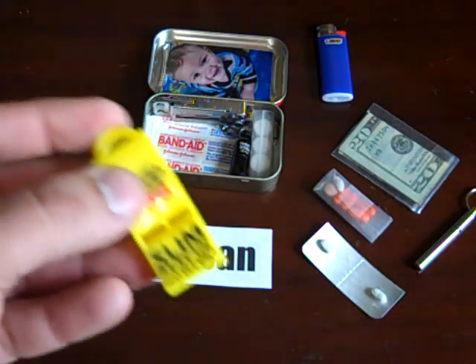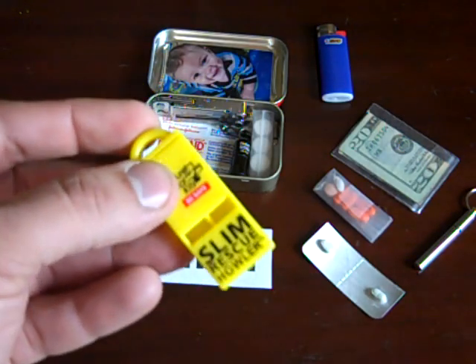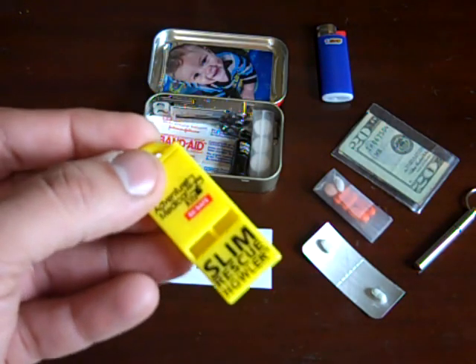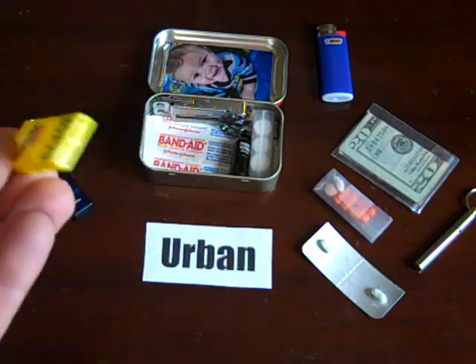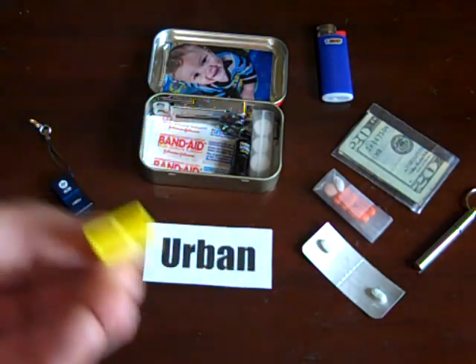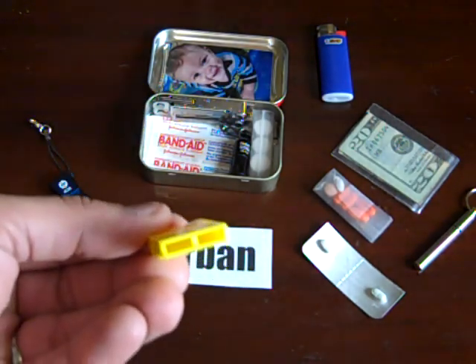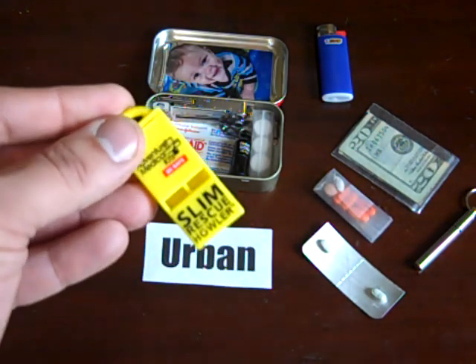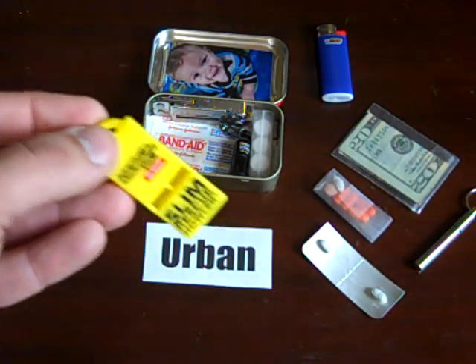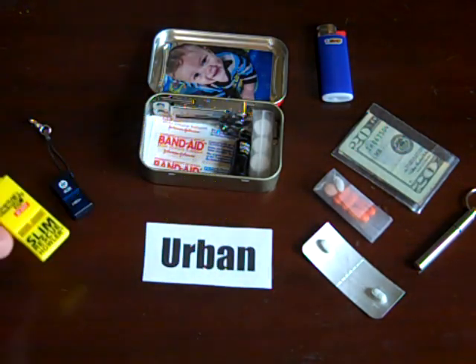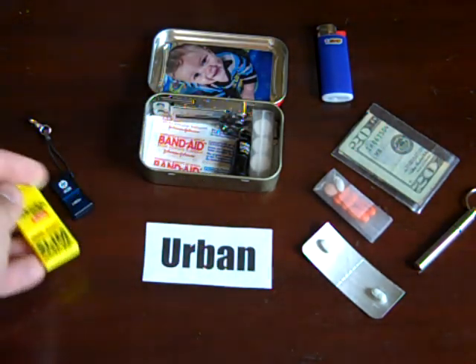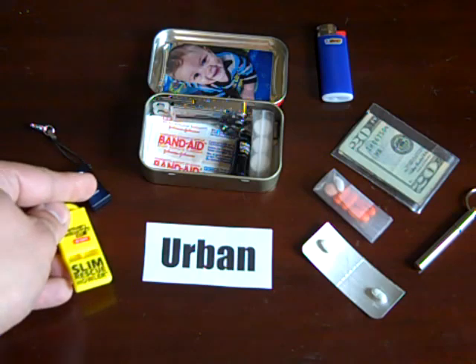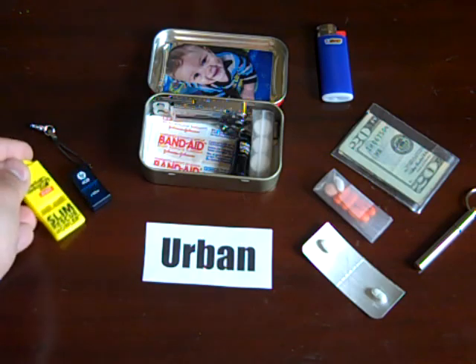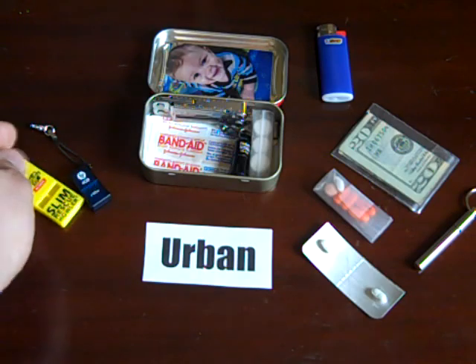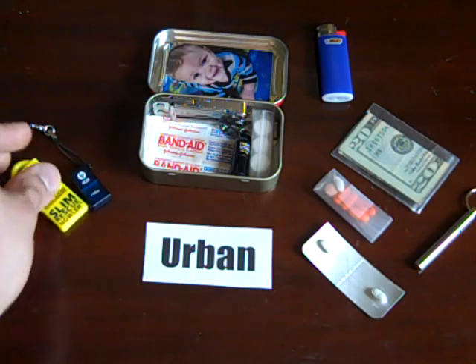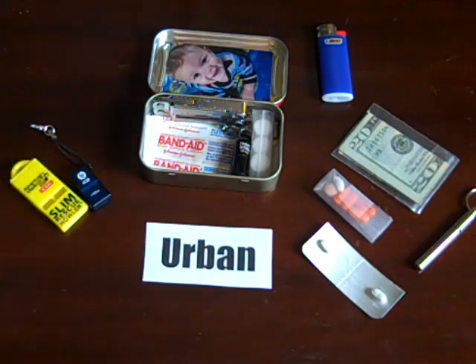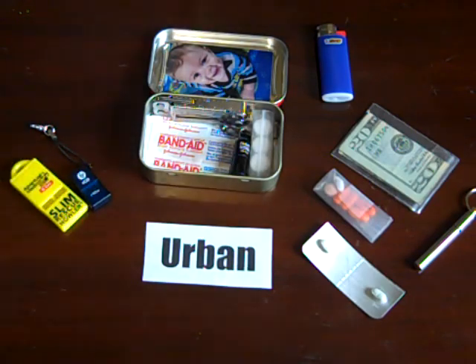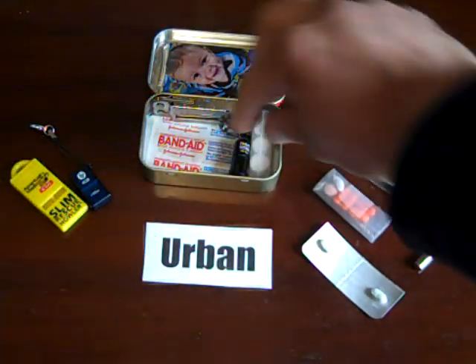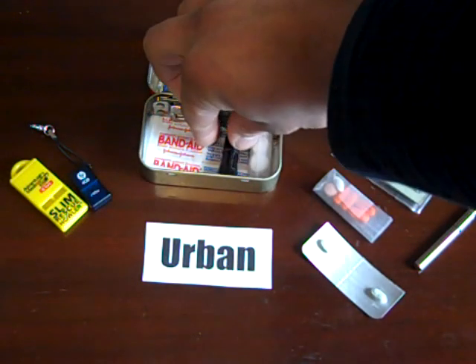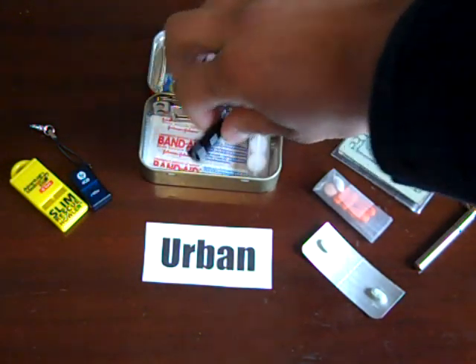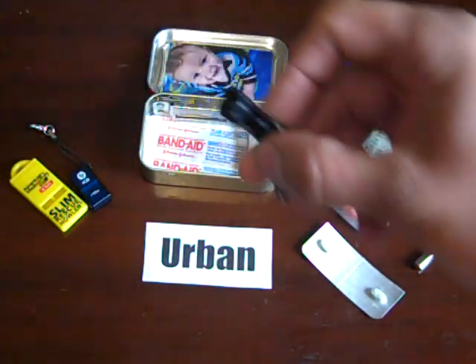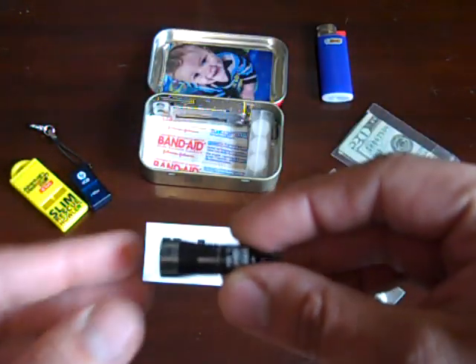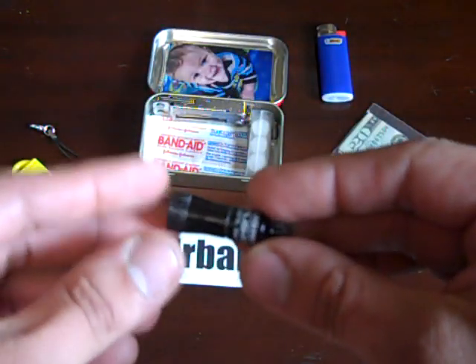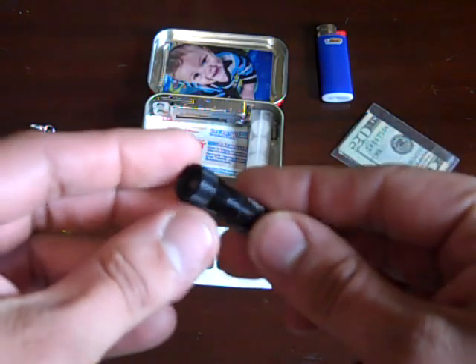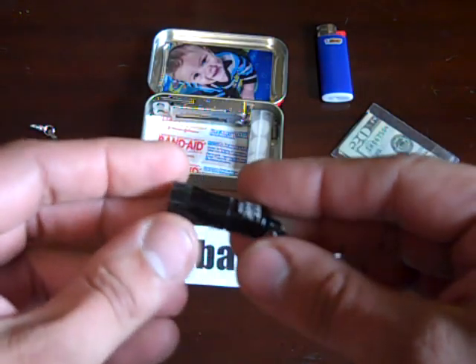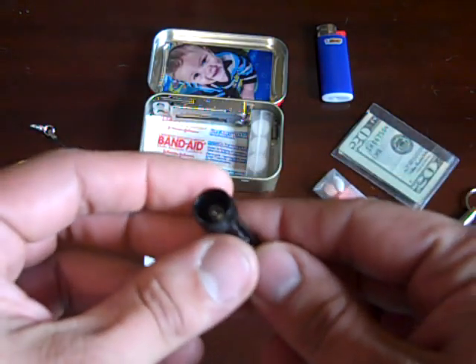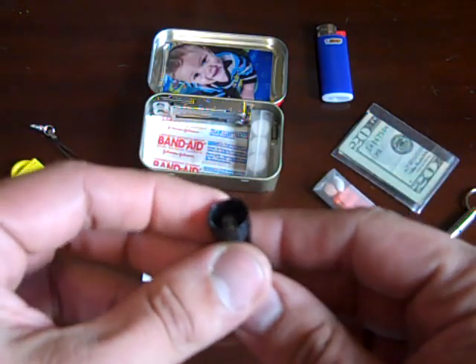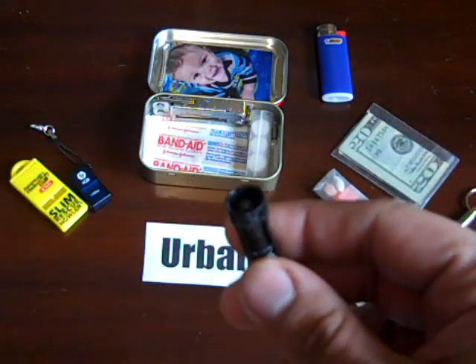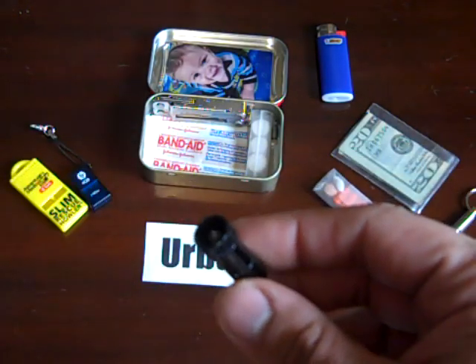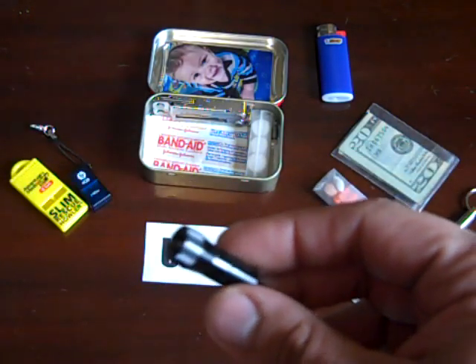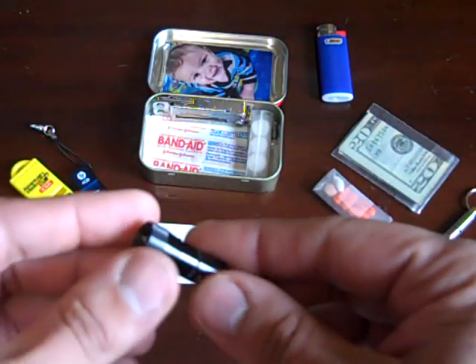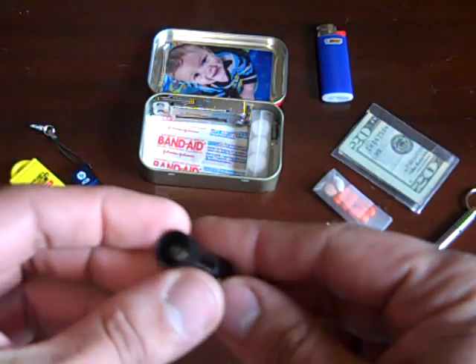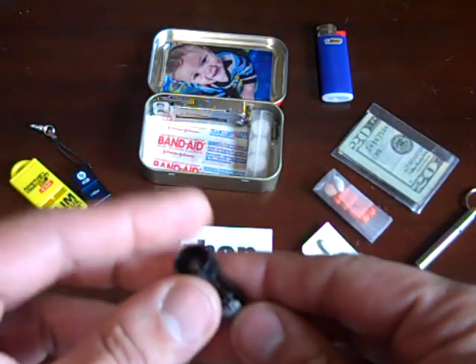It could also be used in an emergency for signaling. Next I have the Streamlight Nano — you could get a really cheap light, but this one's a little more pricey, probably around six bucks, and it's an extremely bright light.